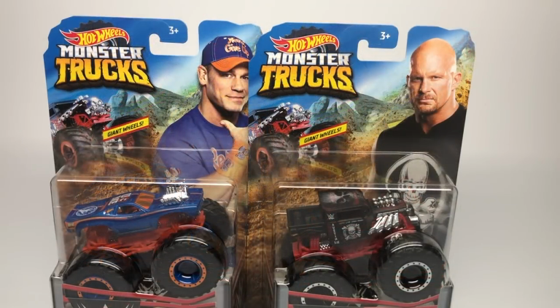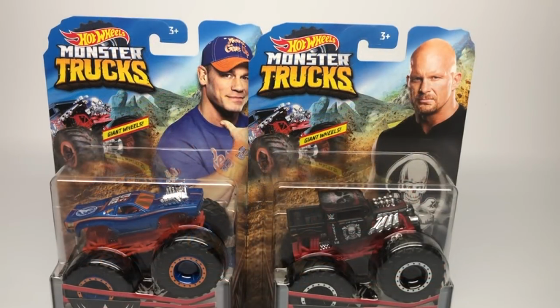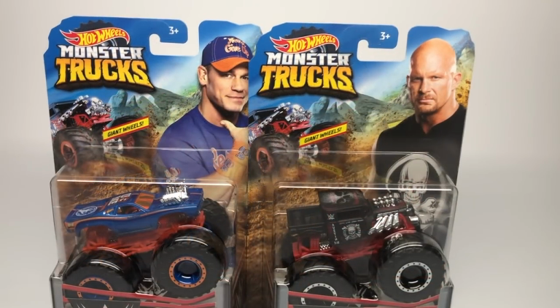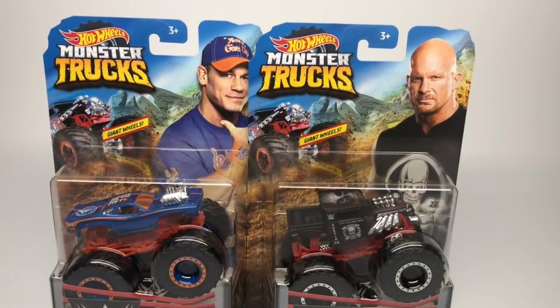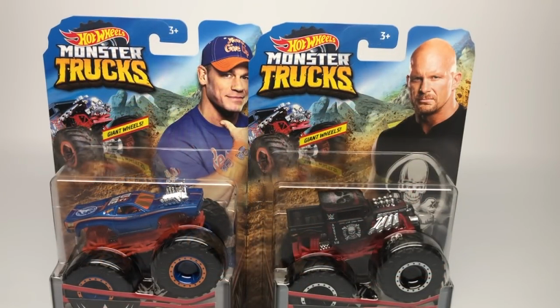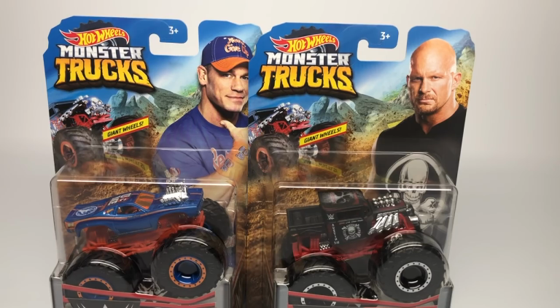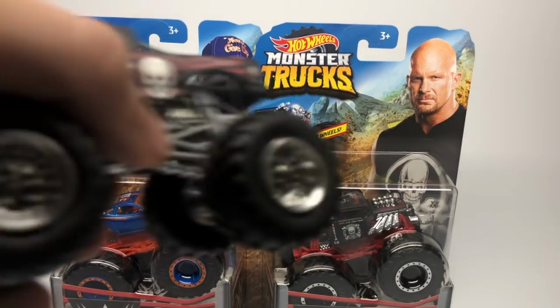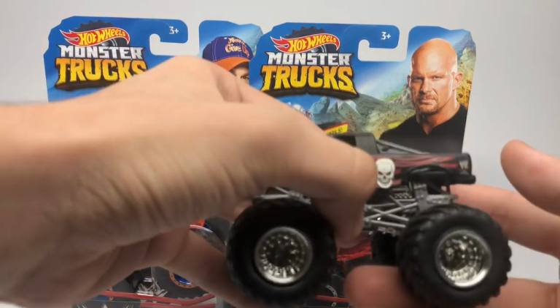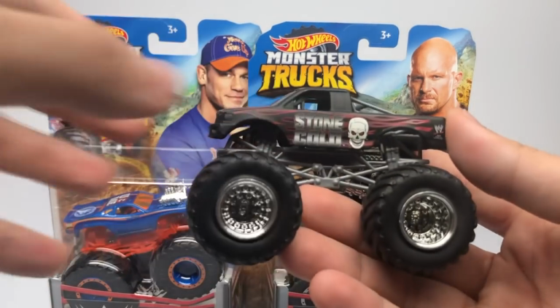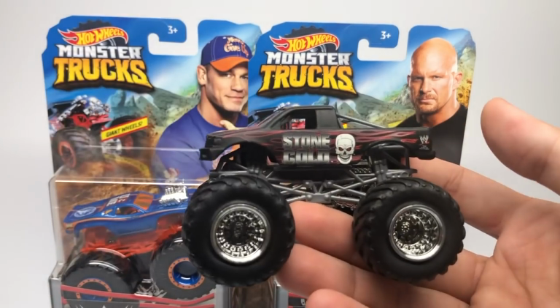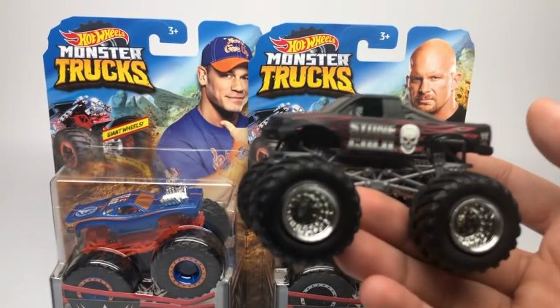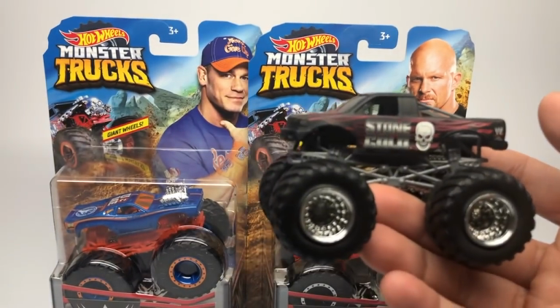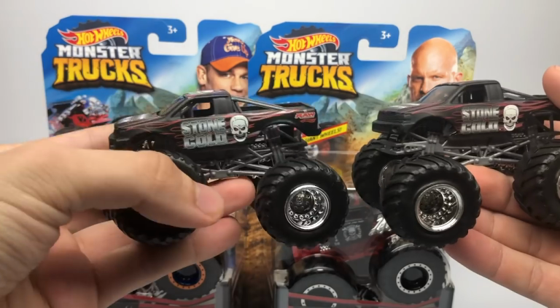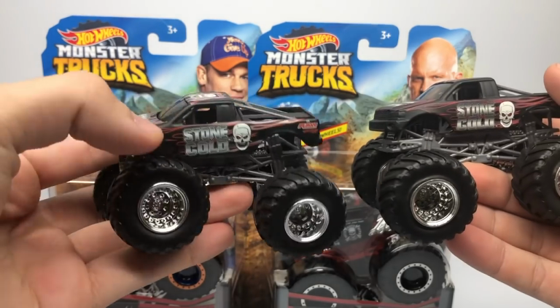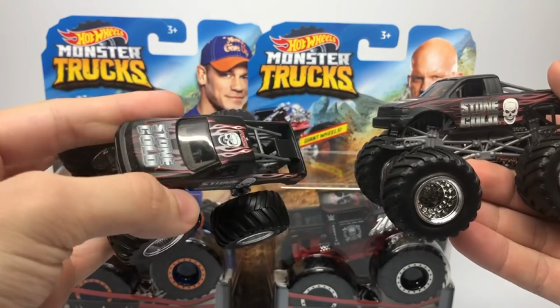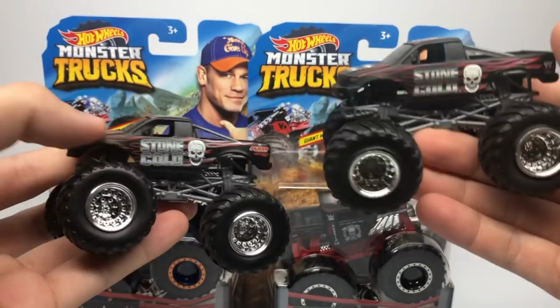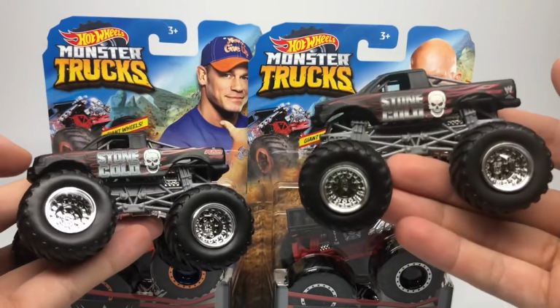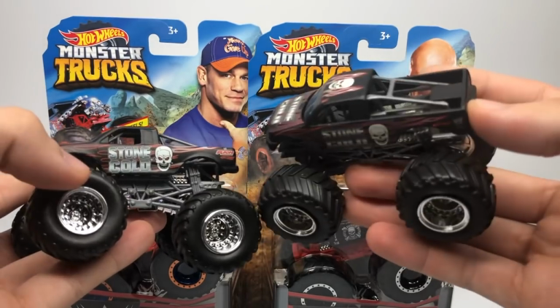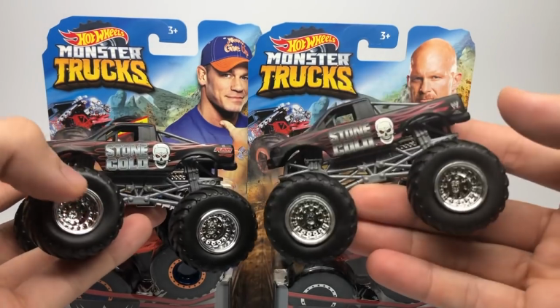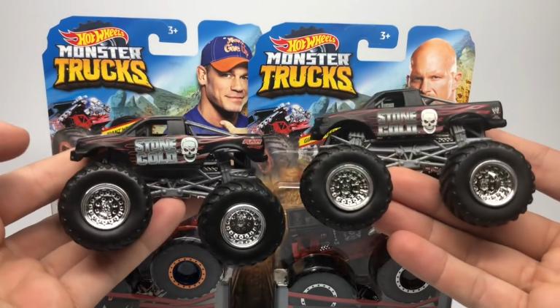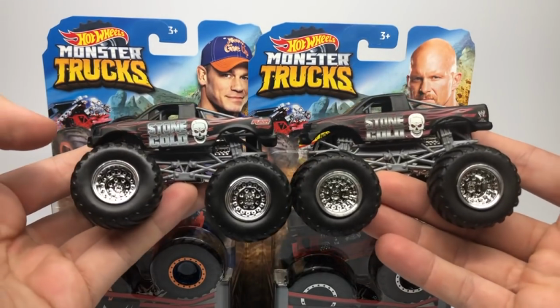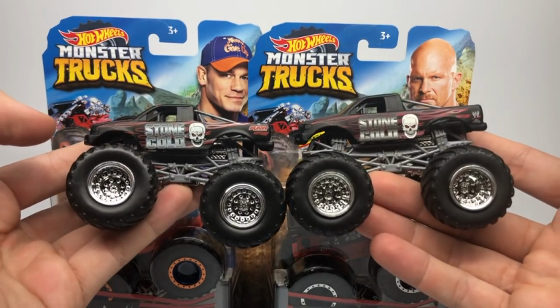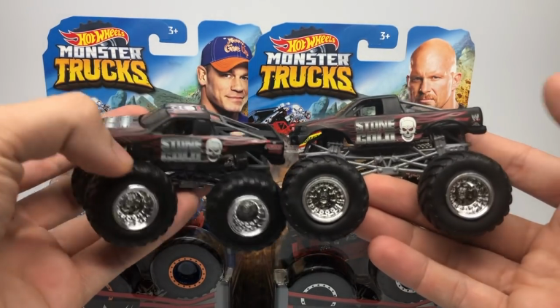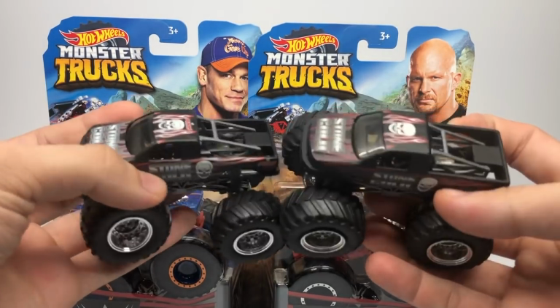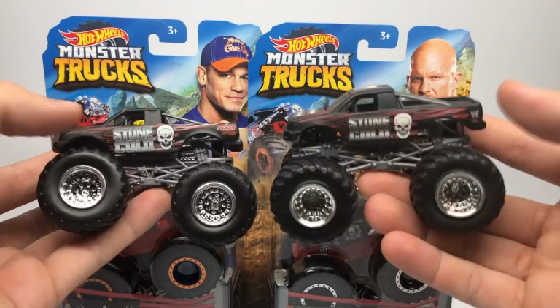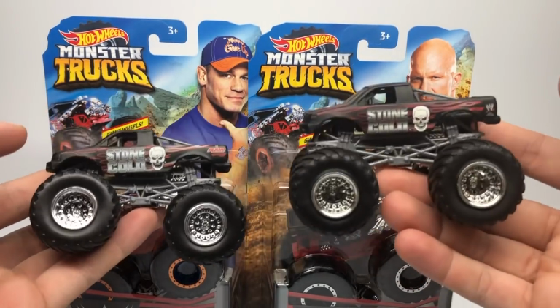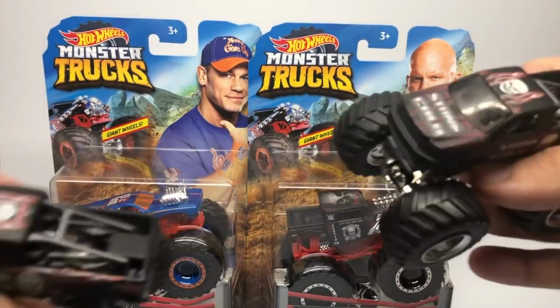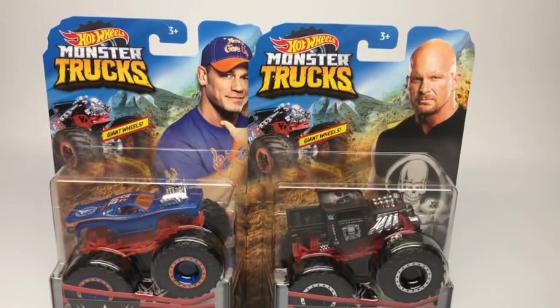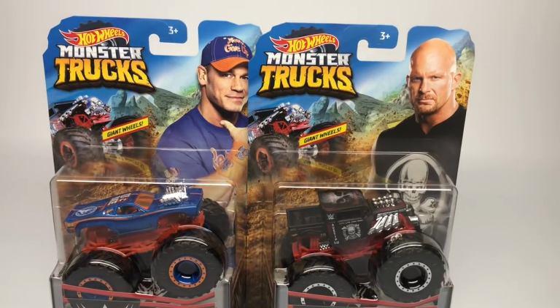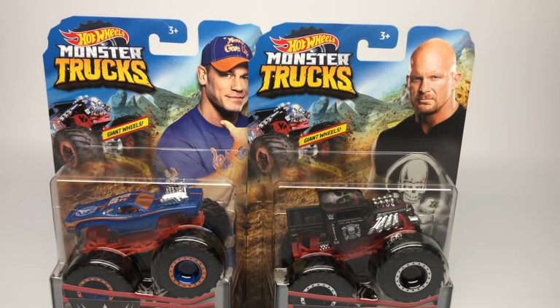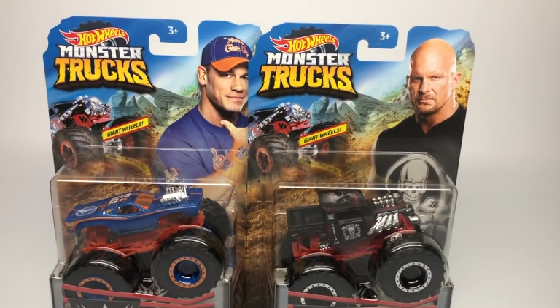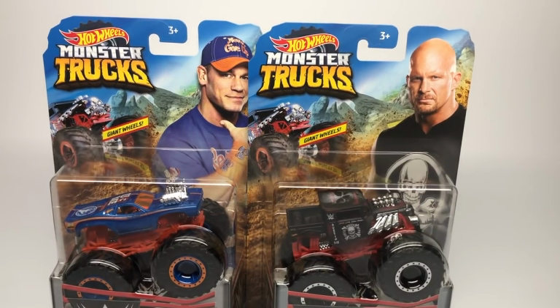We have seen these trucks before in the past. In Hot Wheels Monster Jam, we saw the Stone Cold in two variations — in my left hand the US version and in my right hand the European version. We saw those two during the time of Hot Wheels Monster Jam in 2007, and then of course the same goes for John Cena.